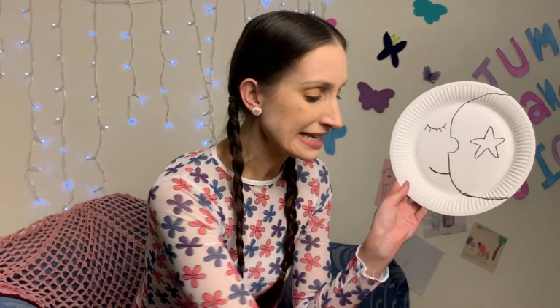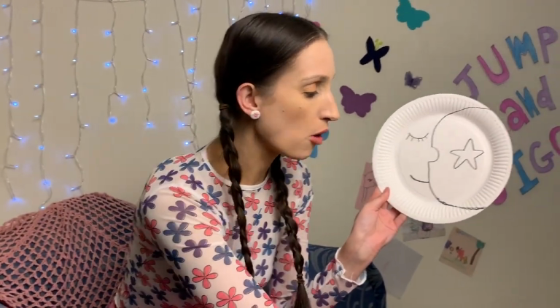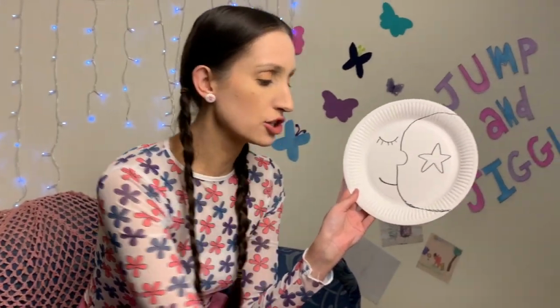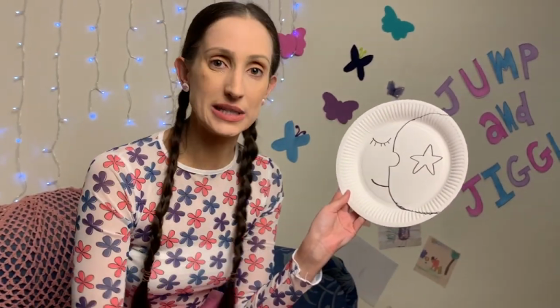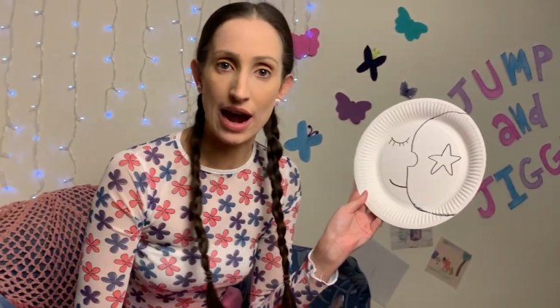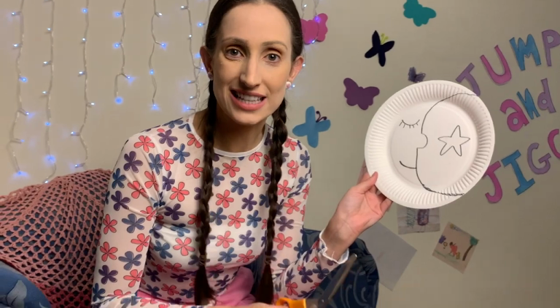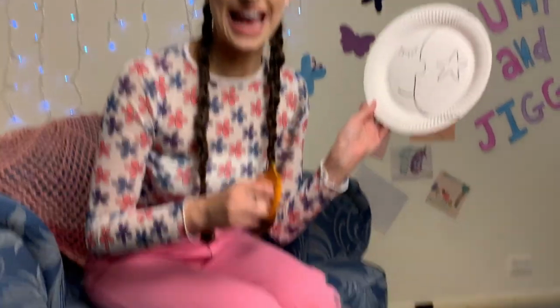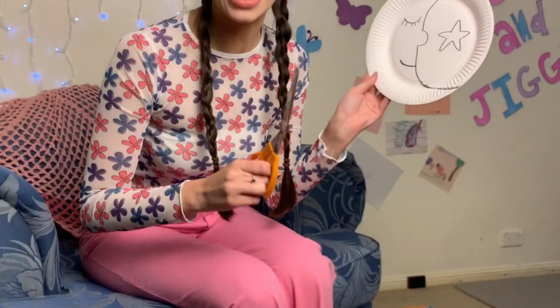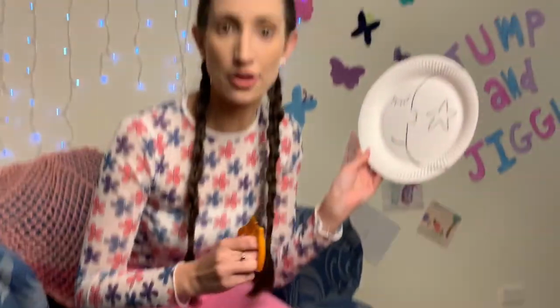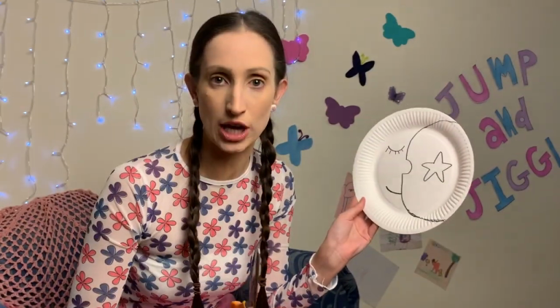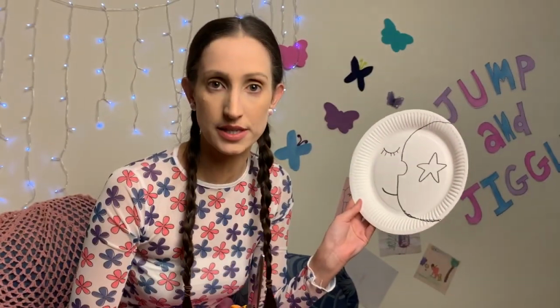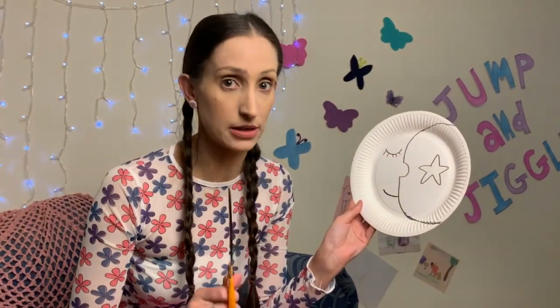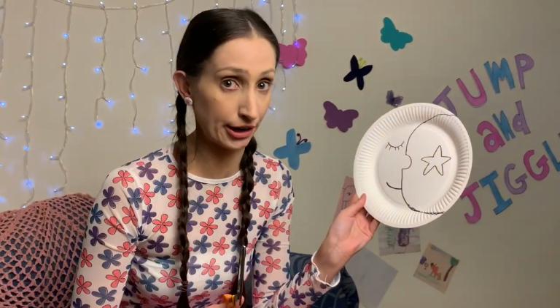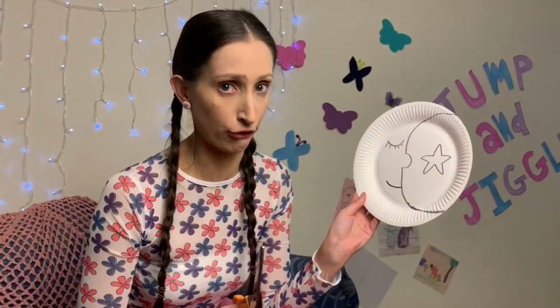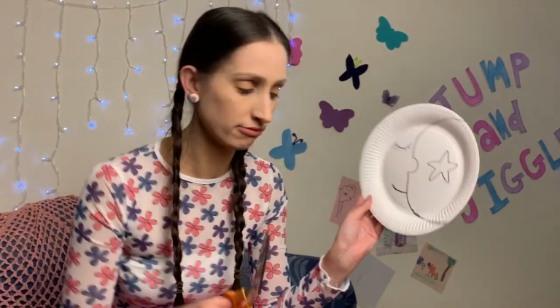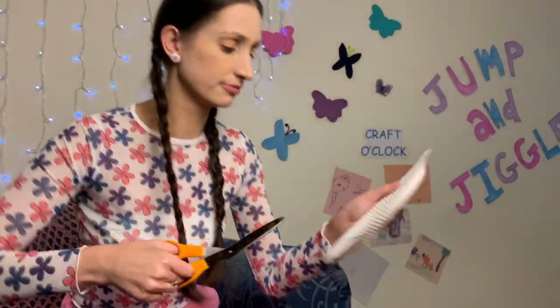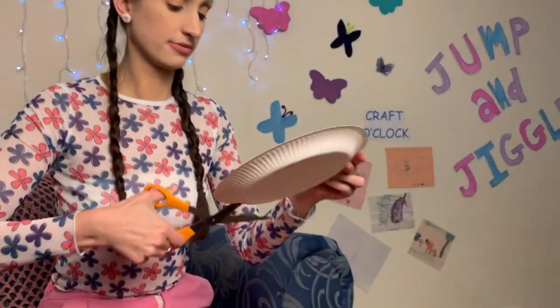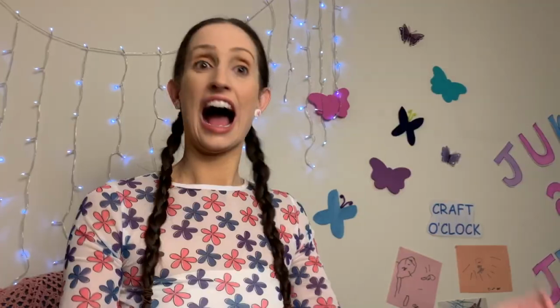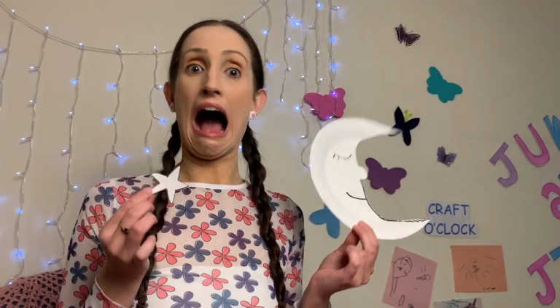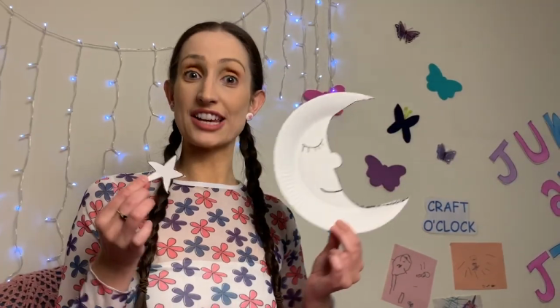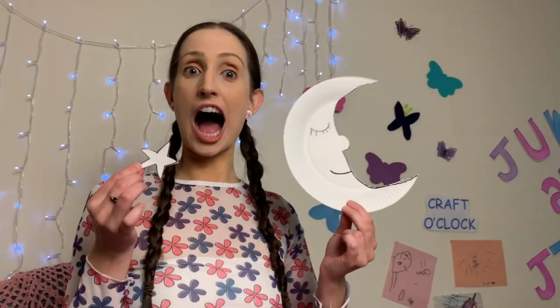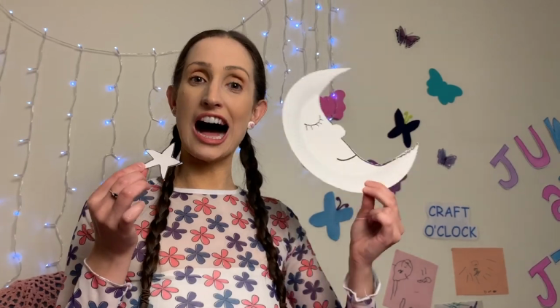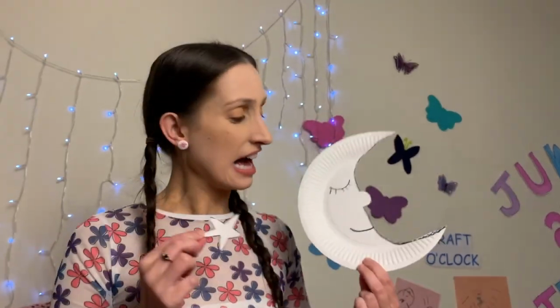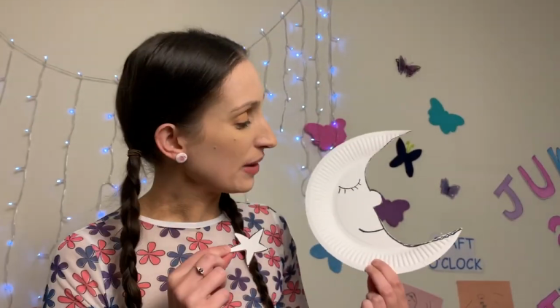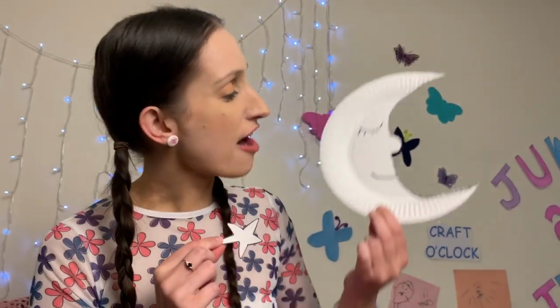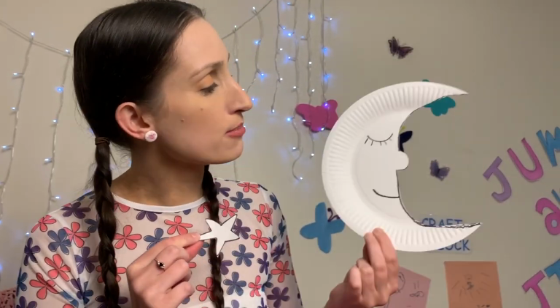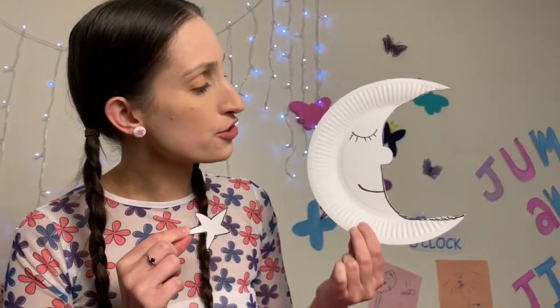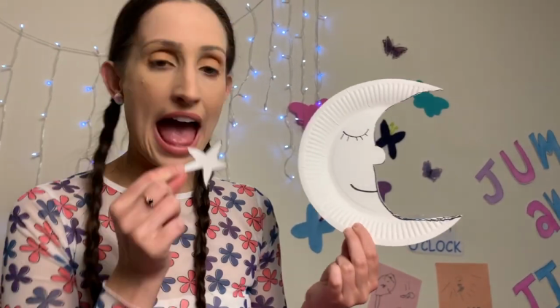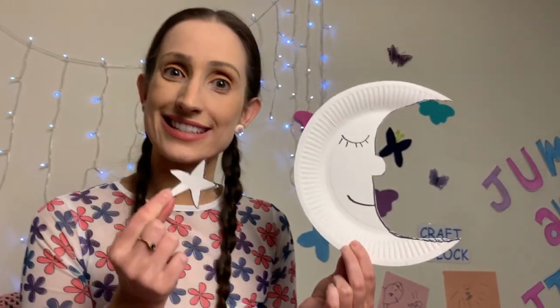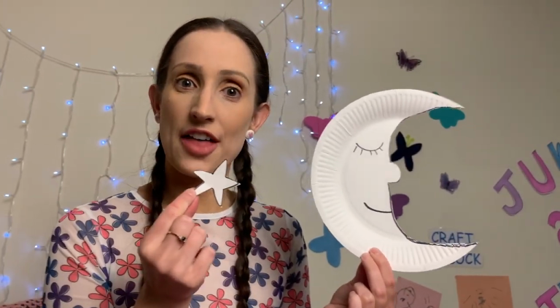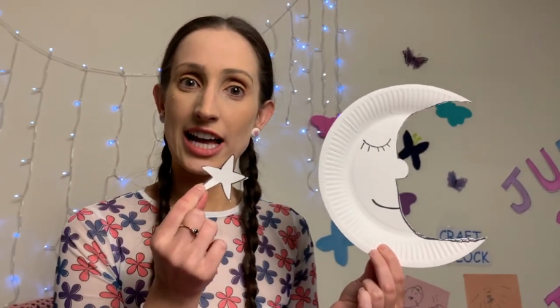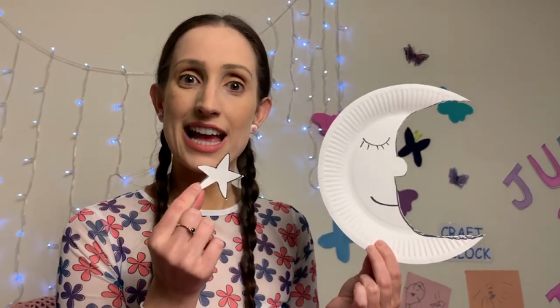Now what we need to do is grab our scissors and cut out the shapes. Be very careful! Ta-da! Here we have the moon and the star that I cut out.